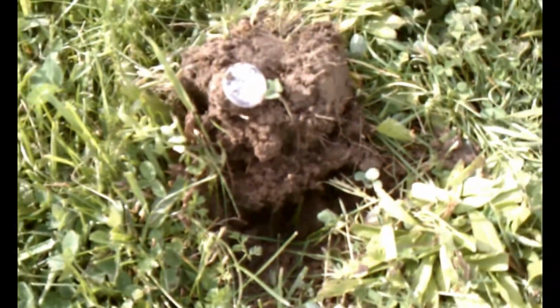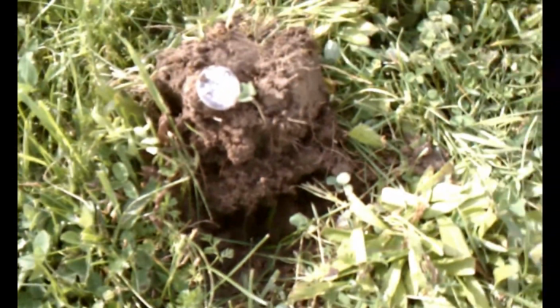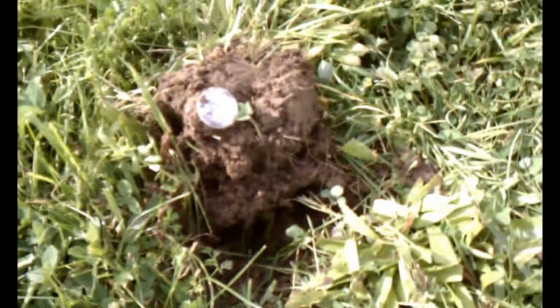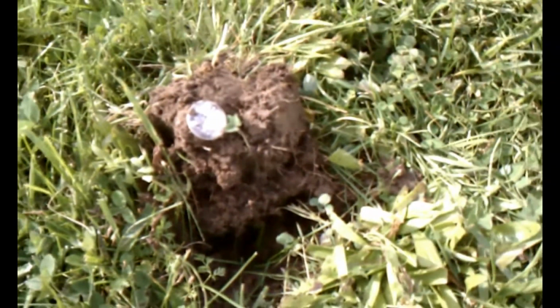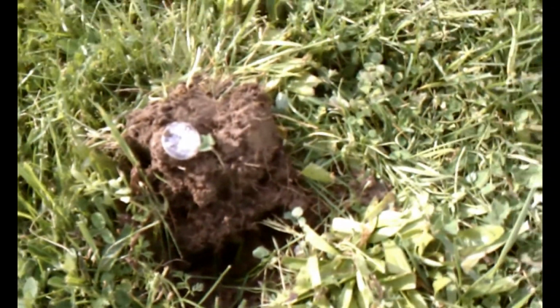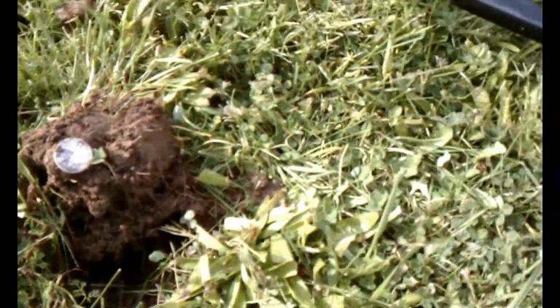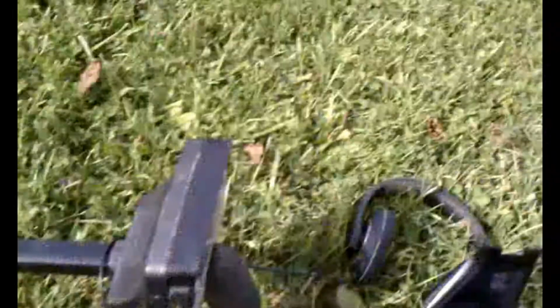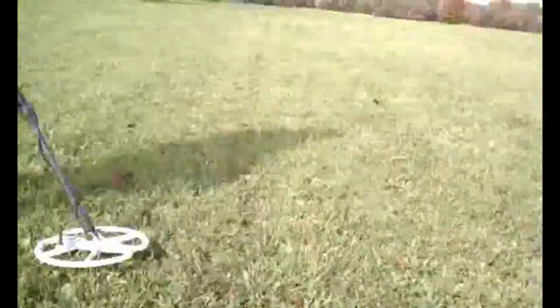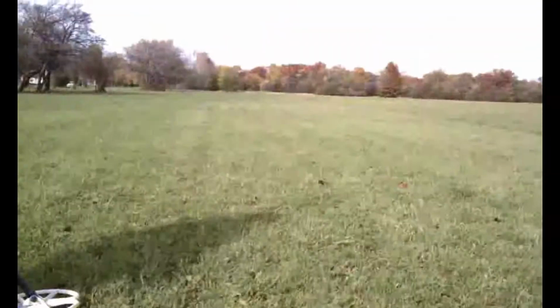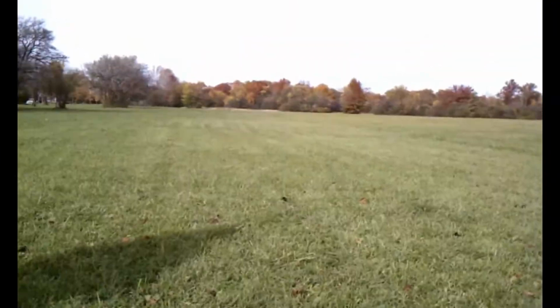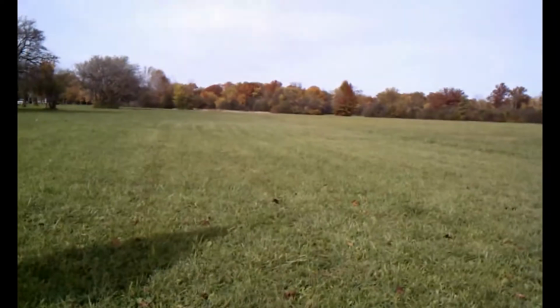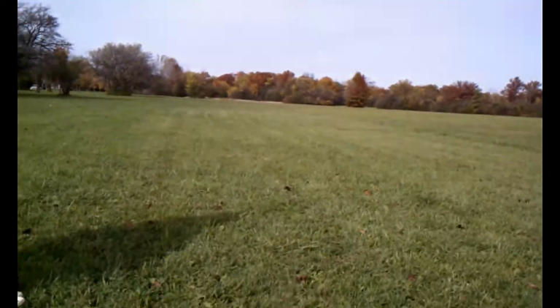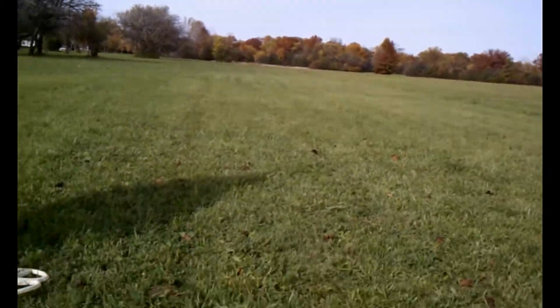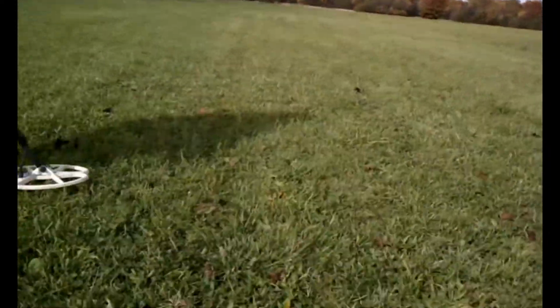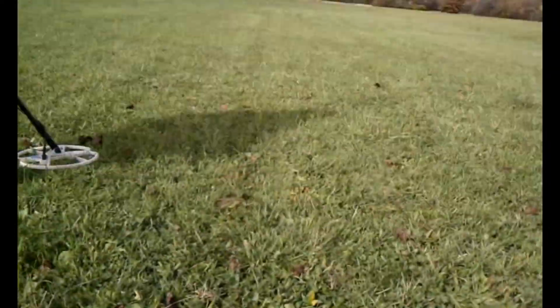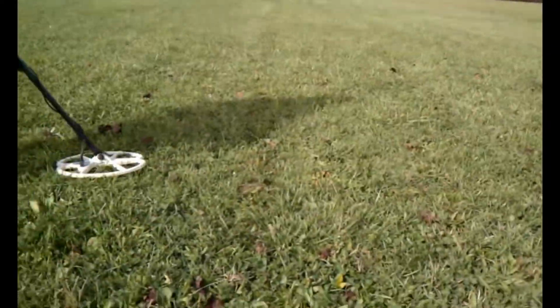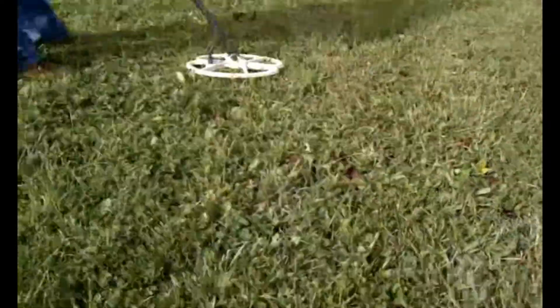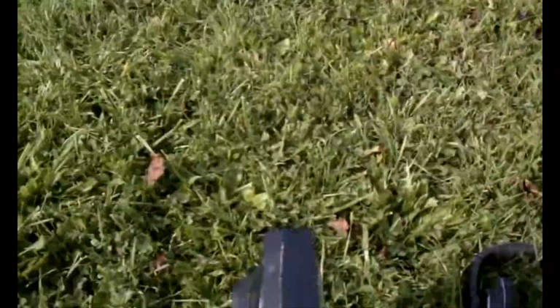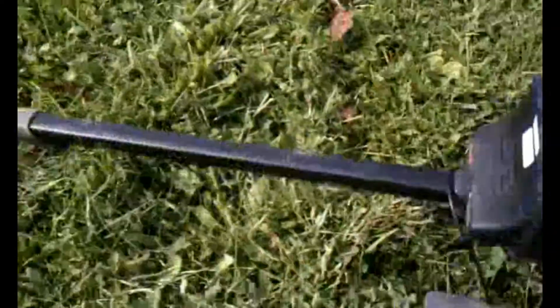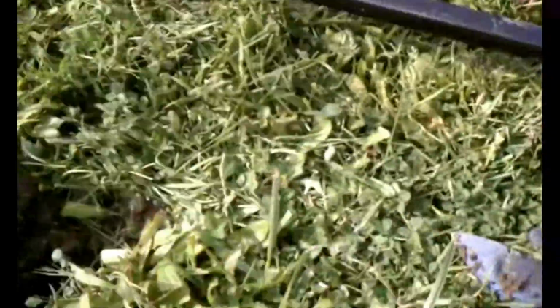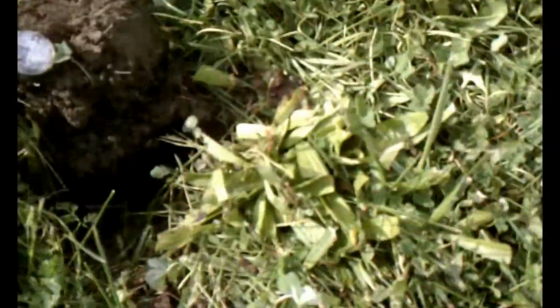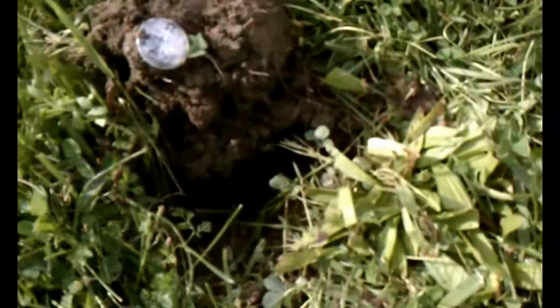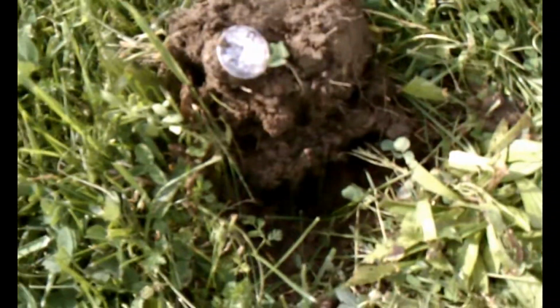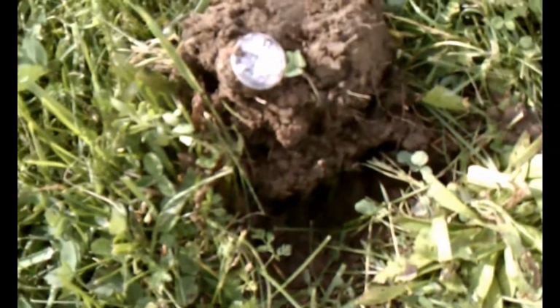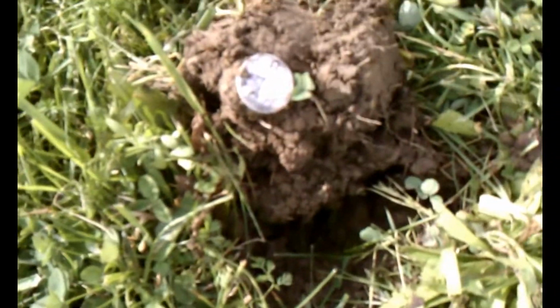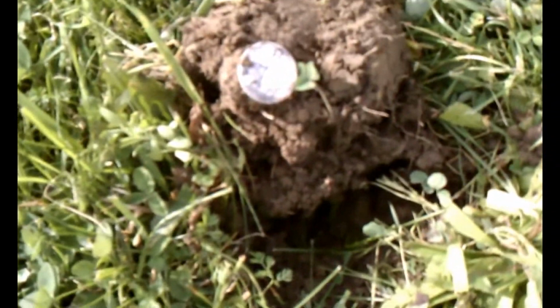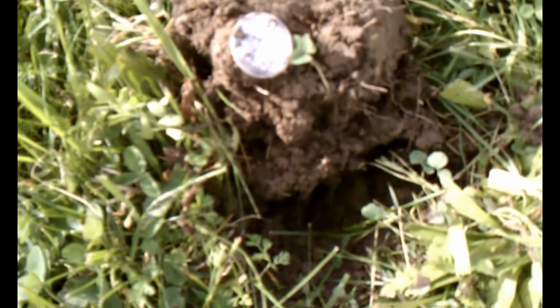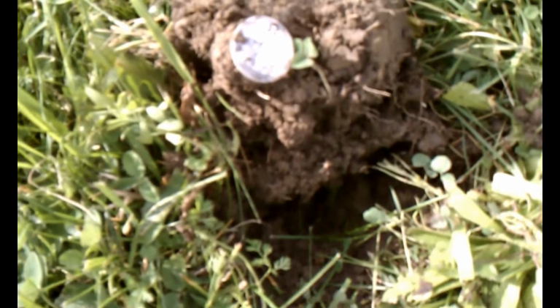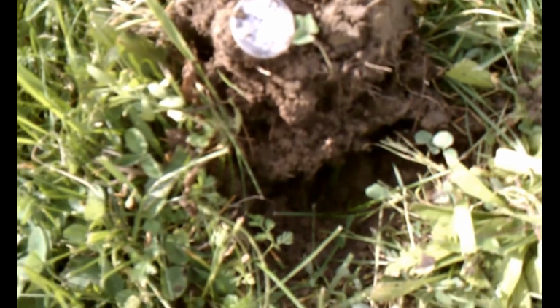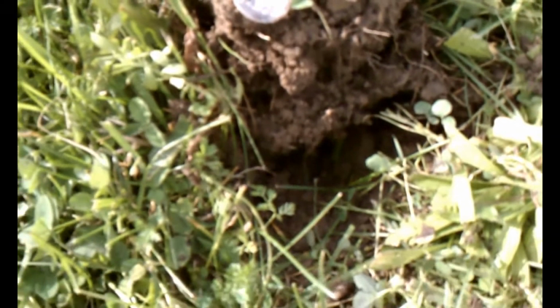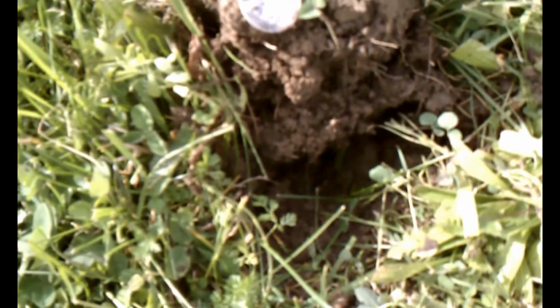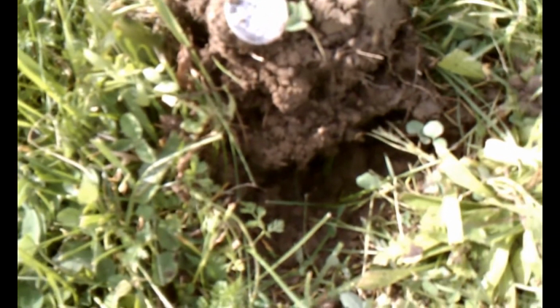Hey guys, we moved to a different location, kind of an open field, and Mike and I just got out a few minutes ago, and the first target for me is a nice one.